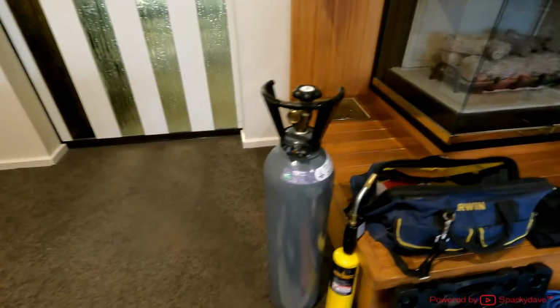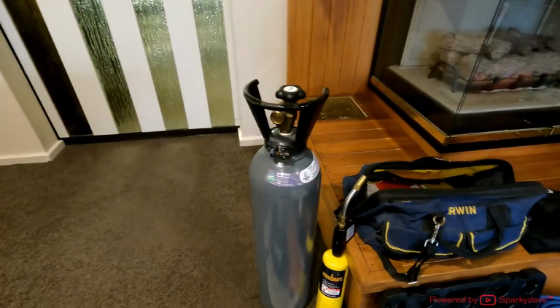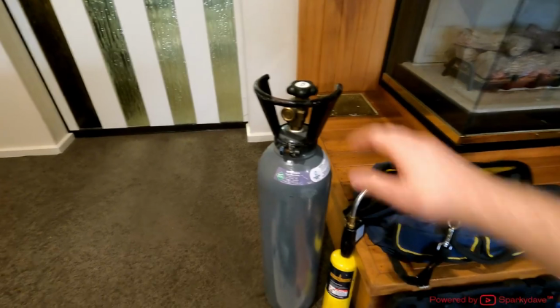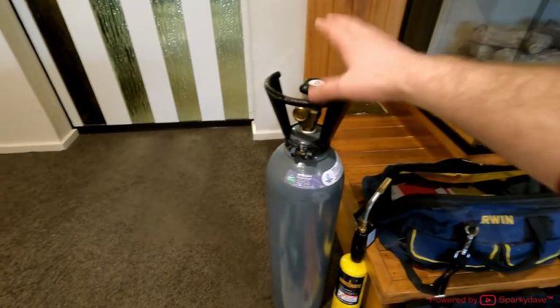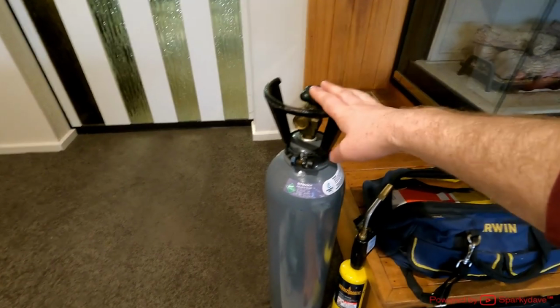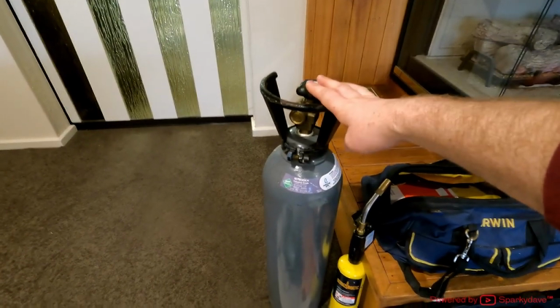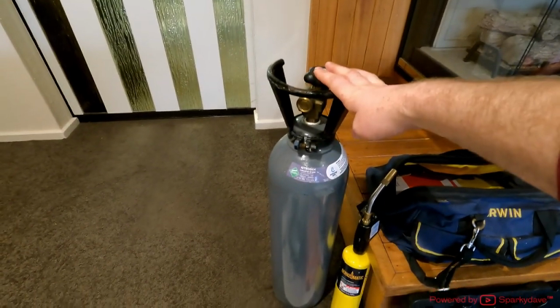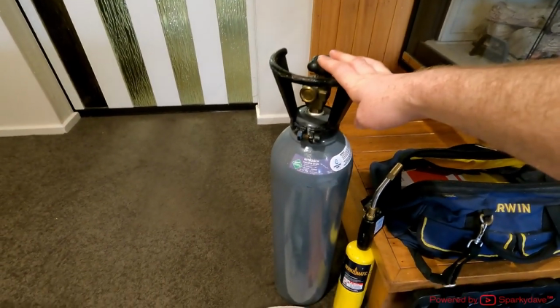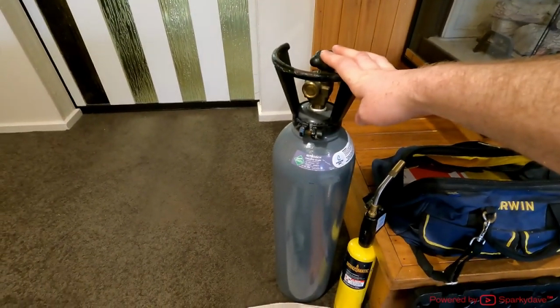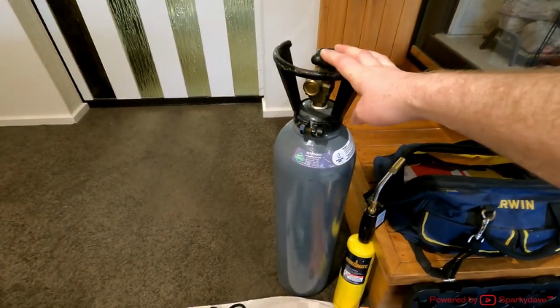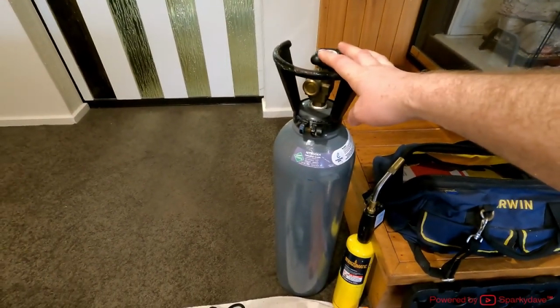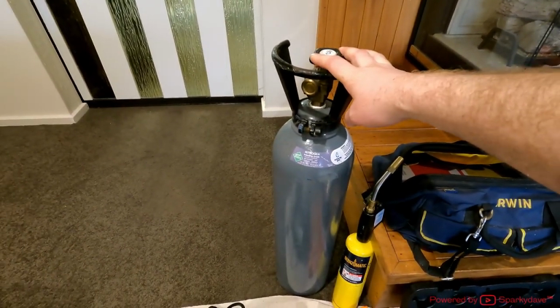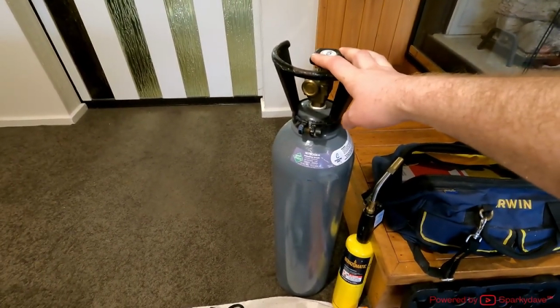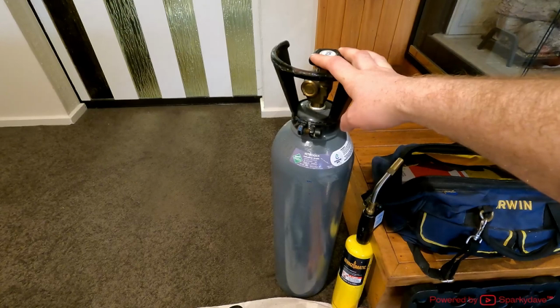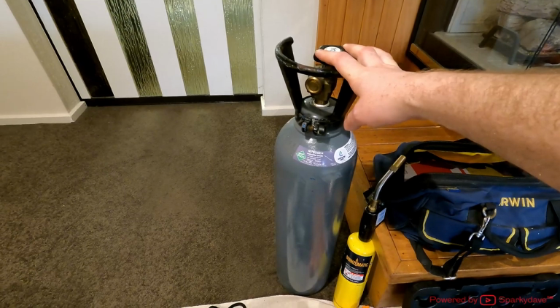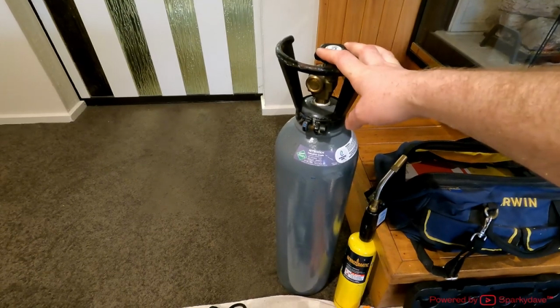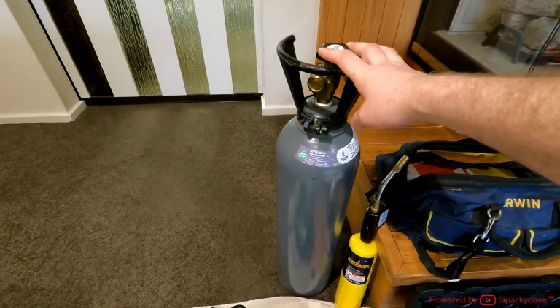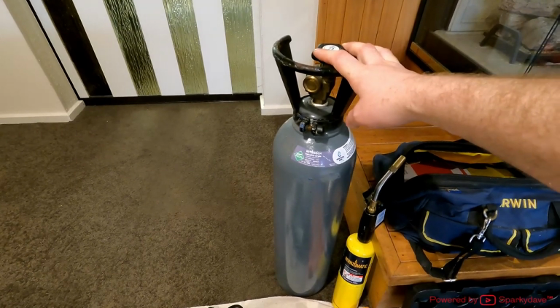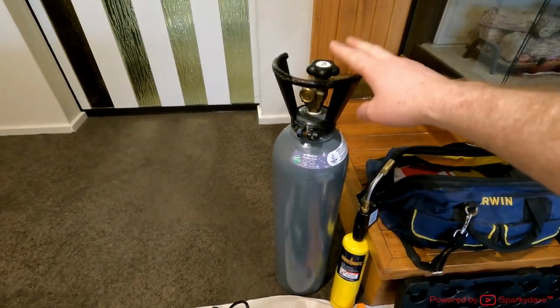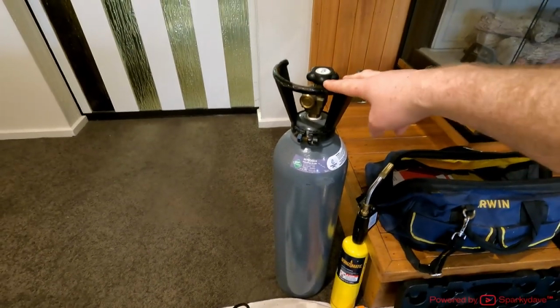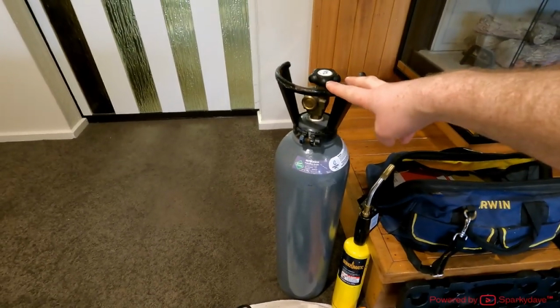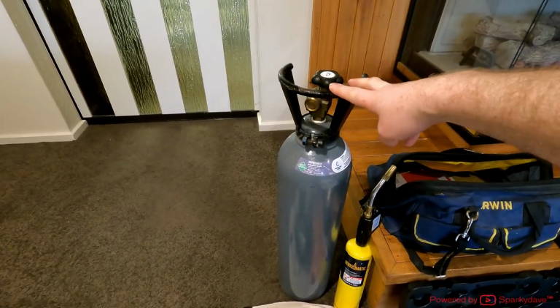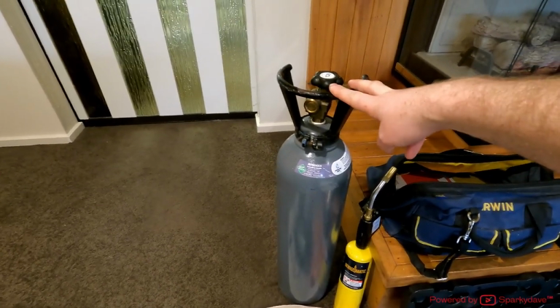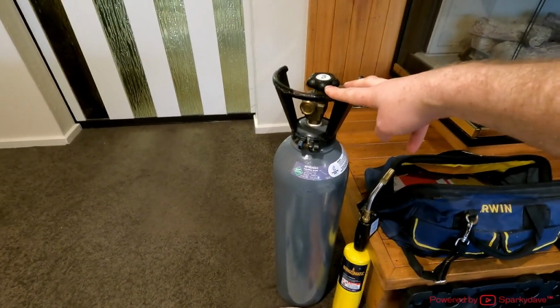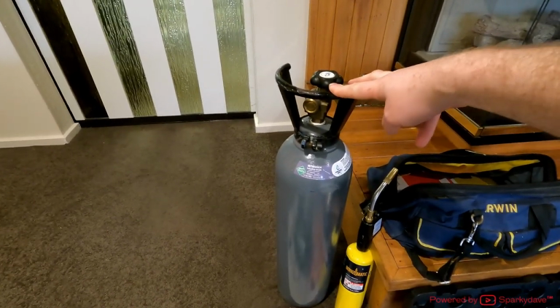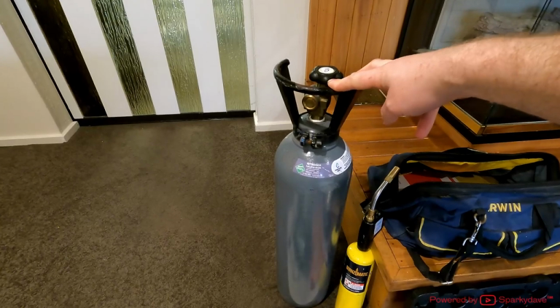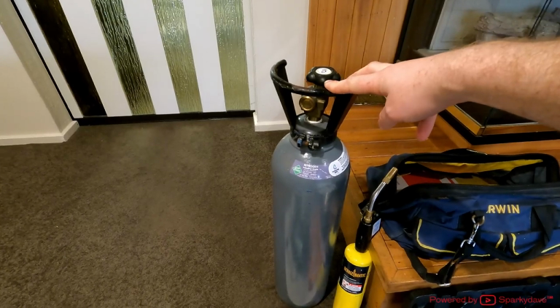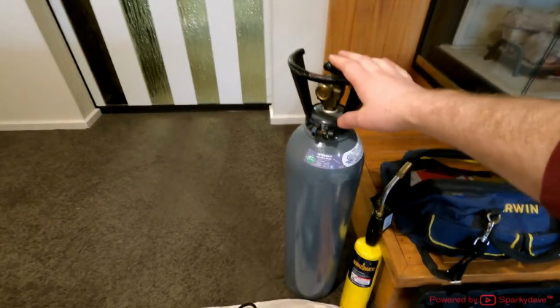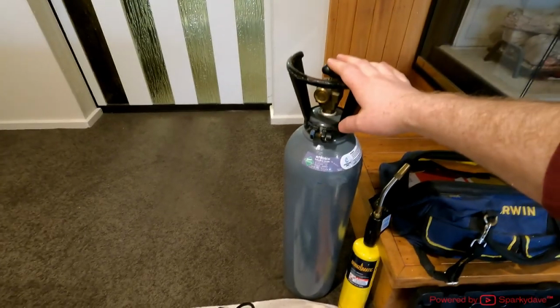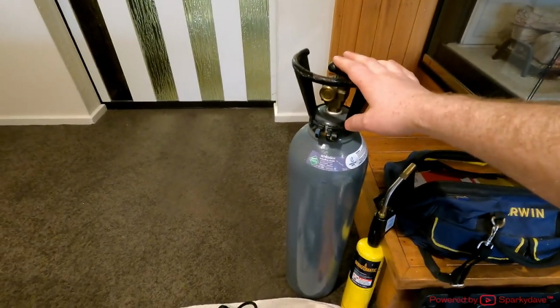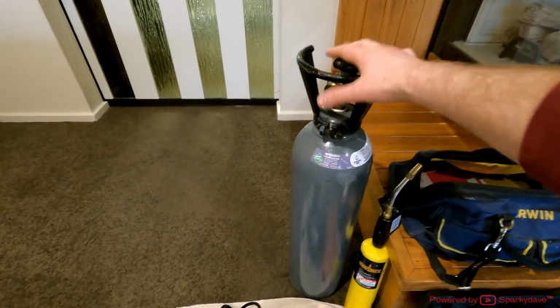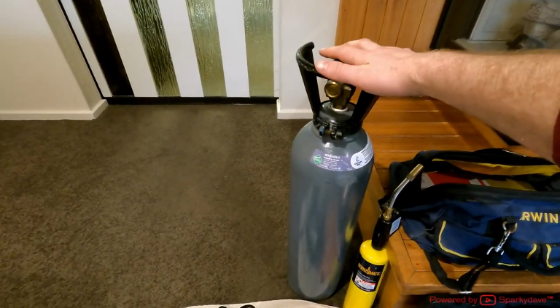First one here is our D-sized nitrogen bottle, used for pressure testing pipe work — you can also use it for brazing. These bottles will set you back about $450. This is an owned bottle, not a lease.